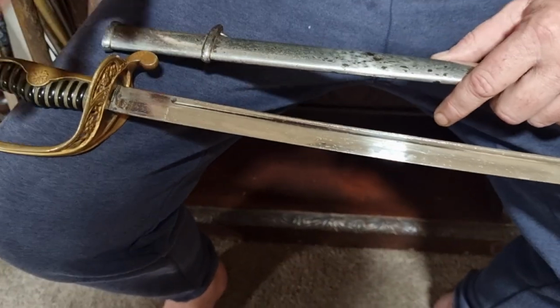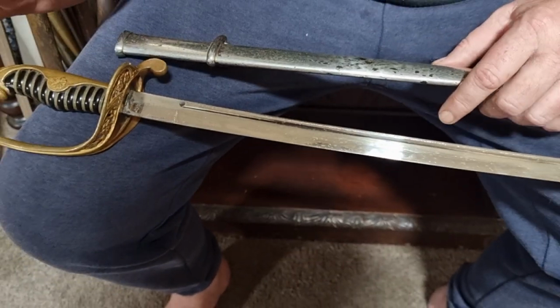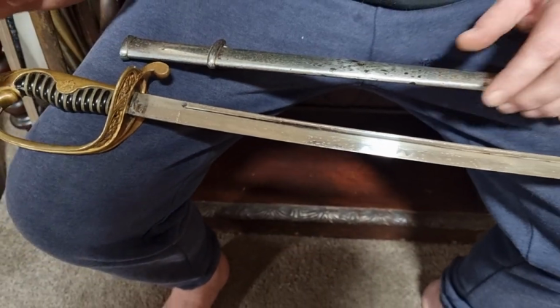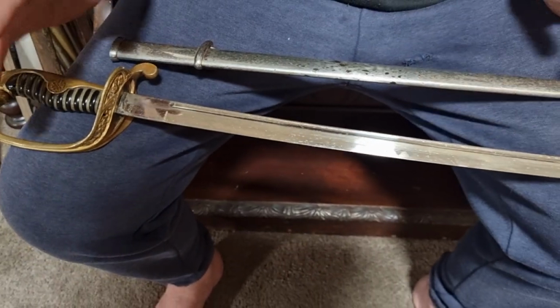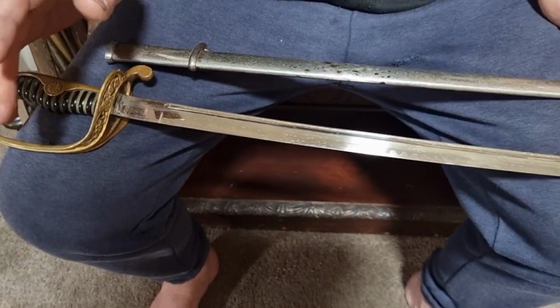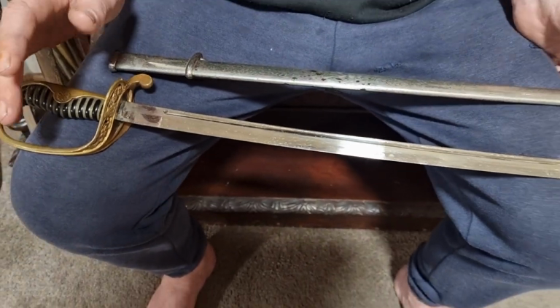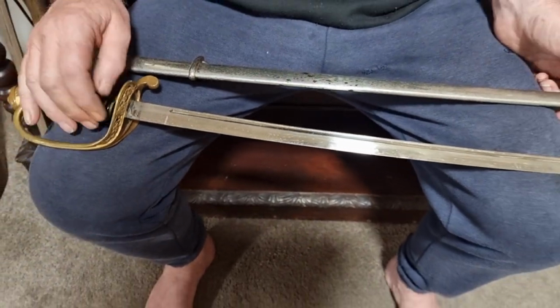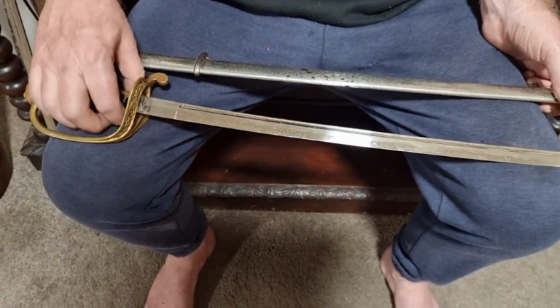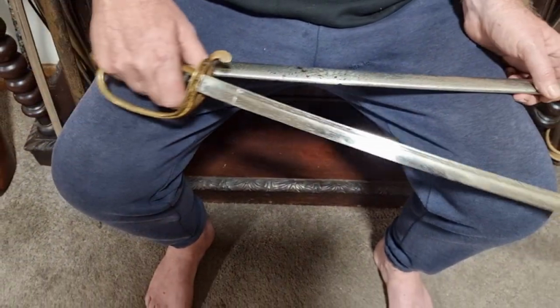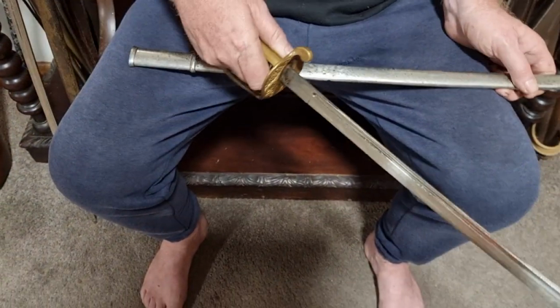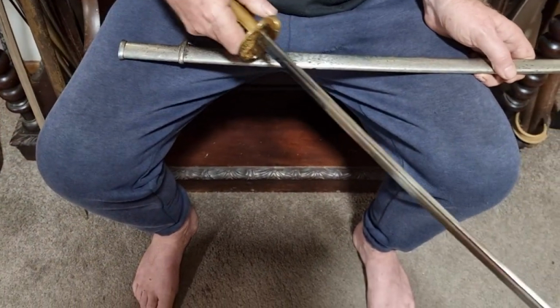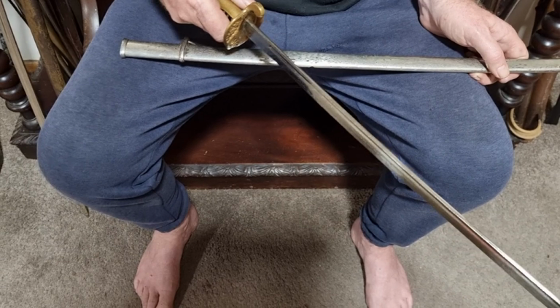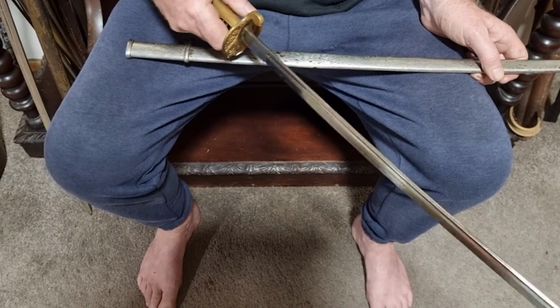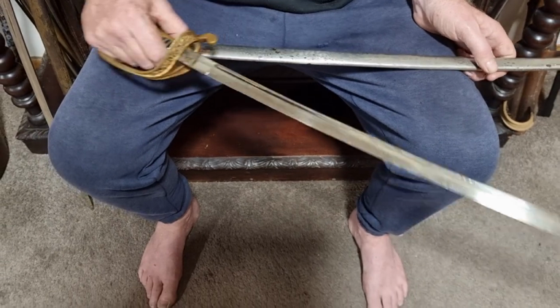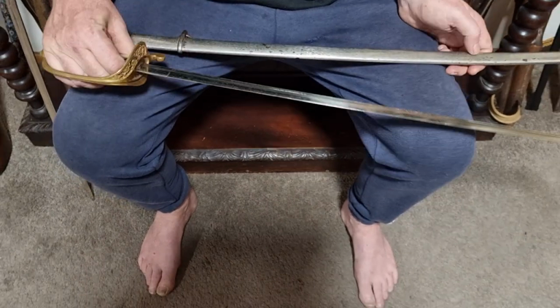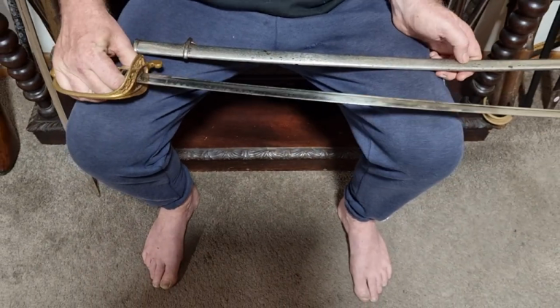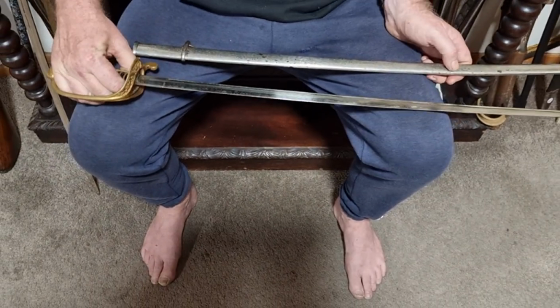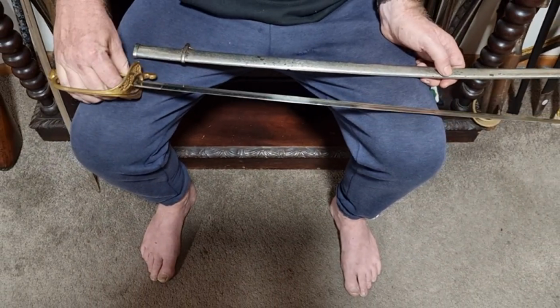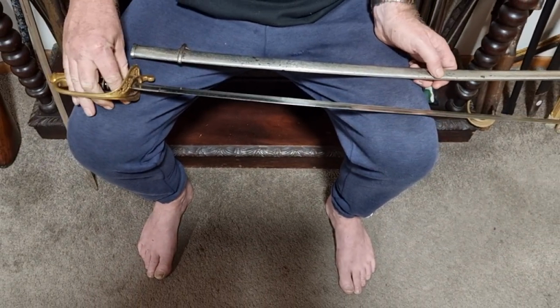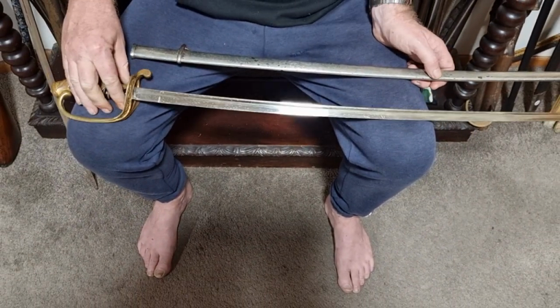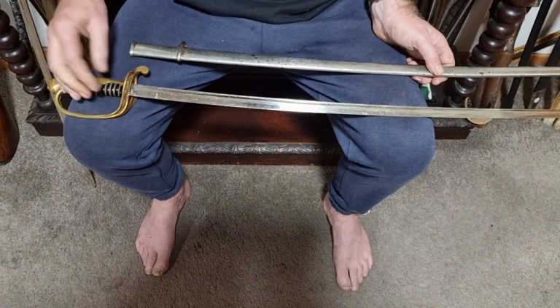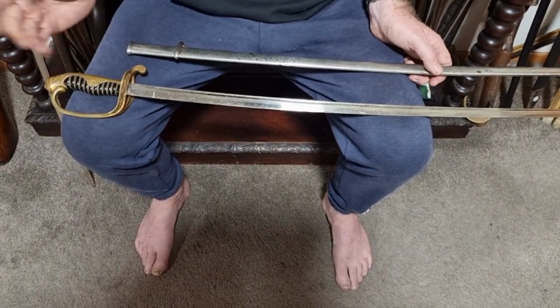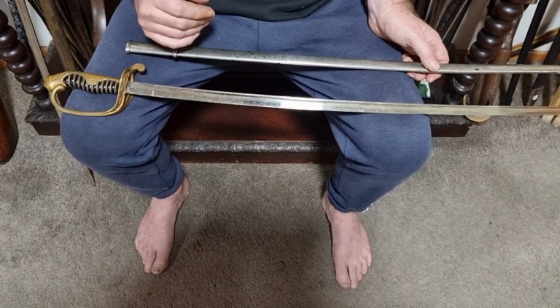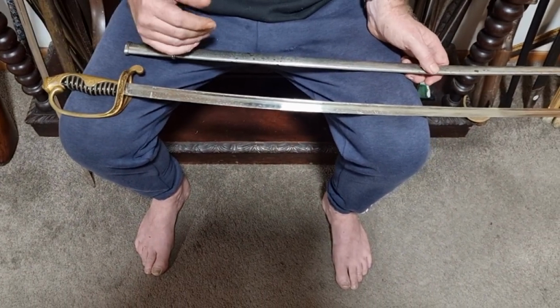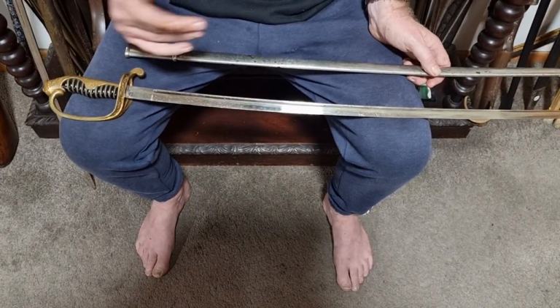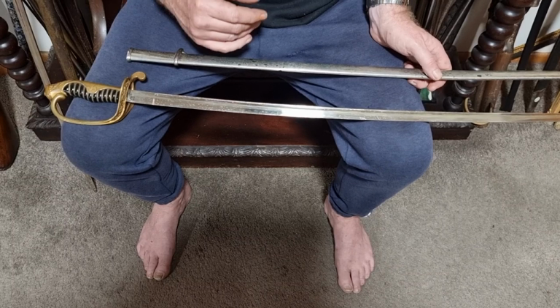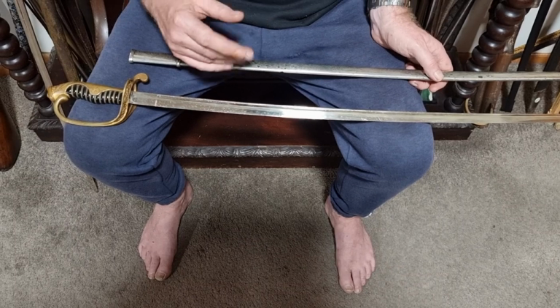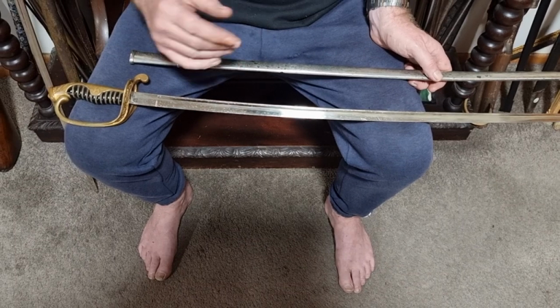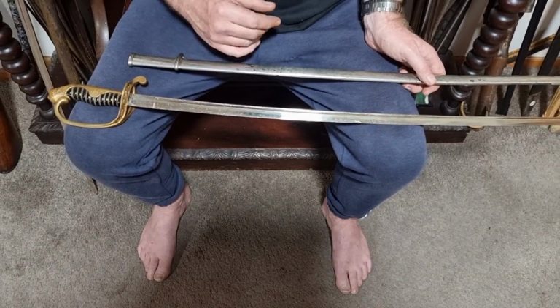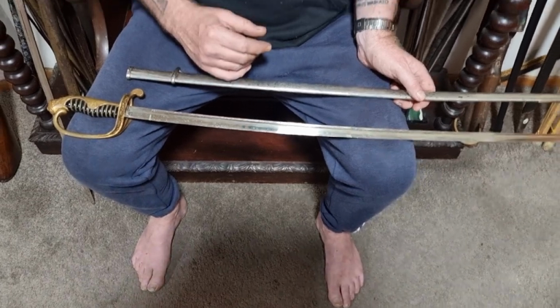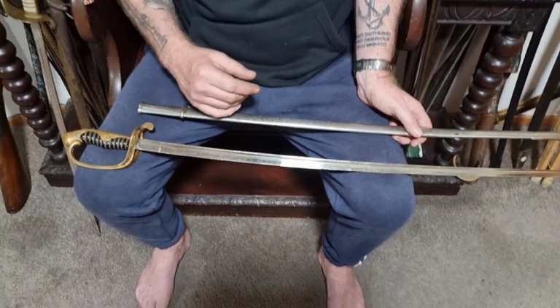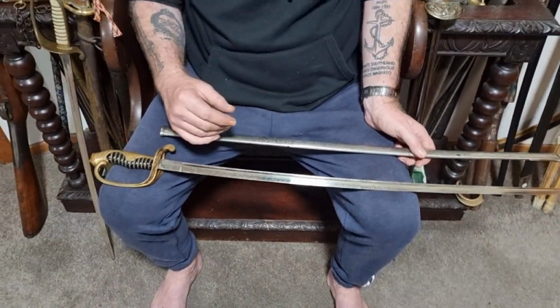This is the sword of the week. Overall it's not in too bad a condition — there are no bends or twists that I can see. It's a reasonably nice sword and a genuine Japanese World War Two period piece.